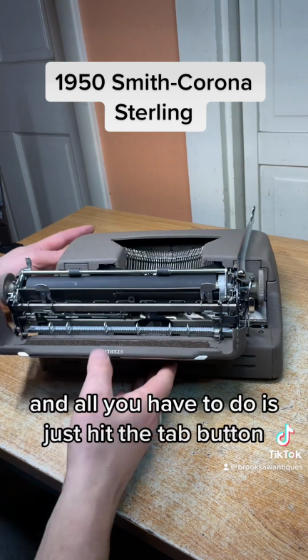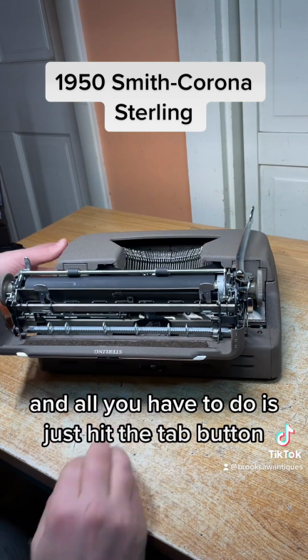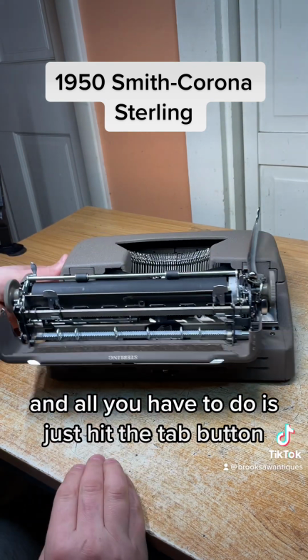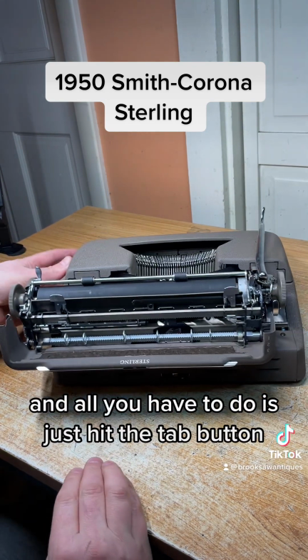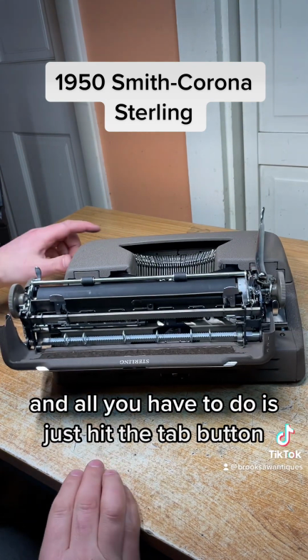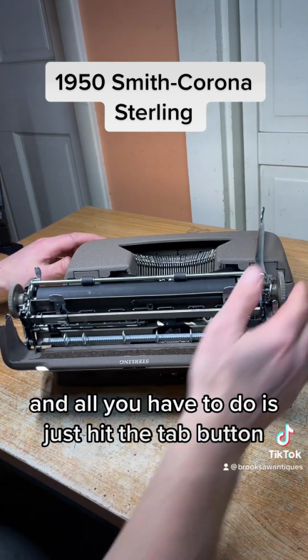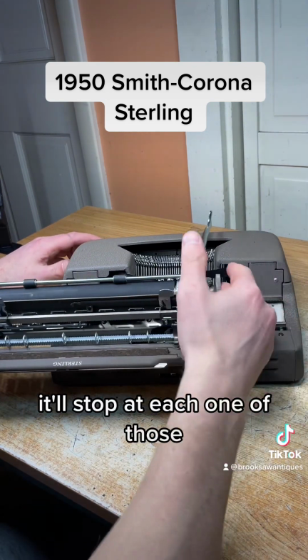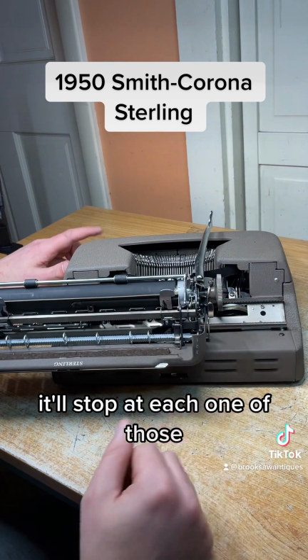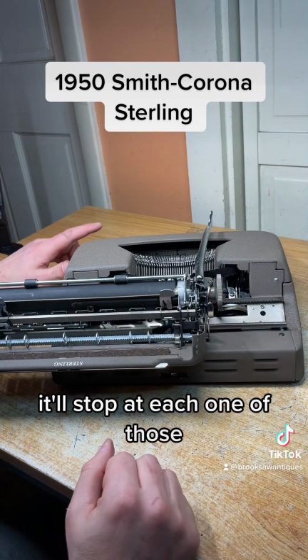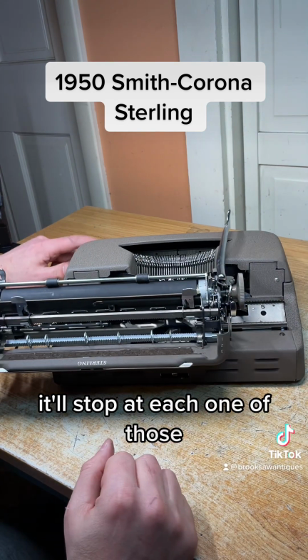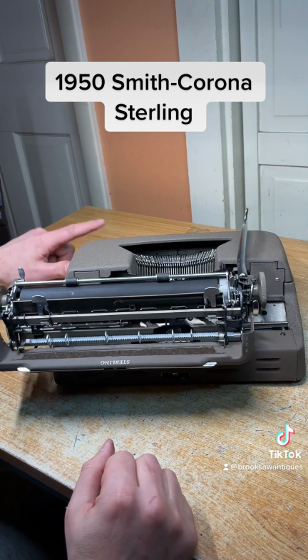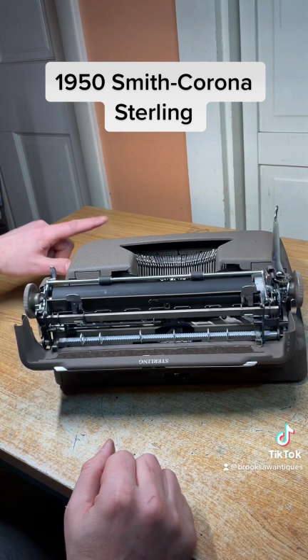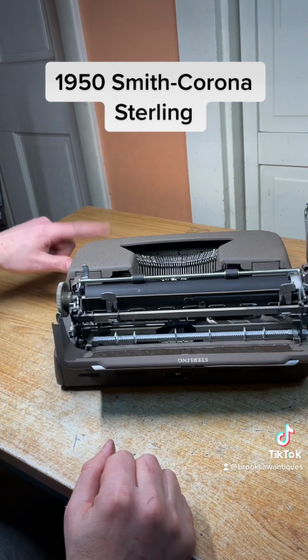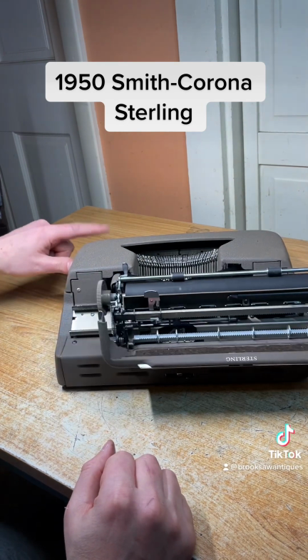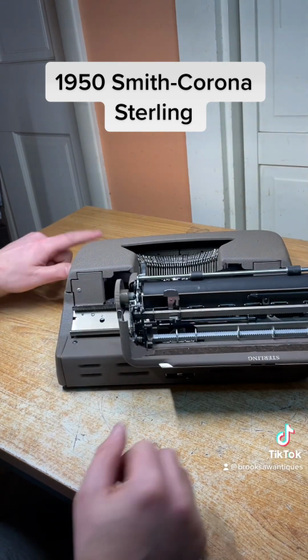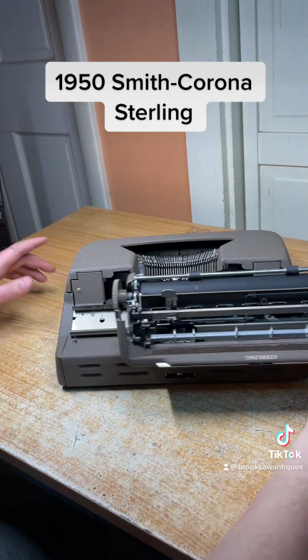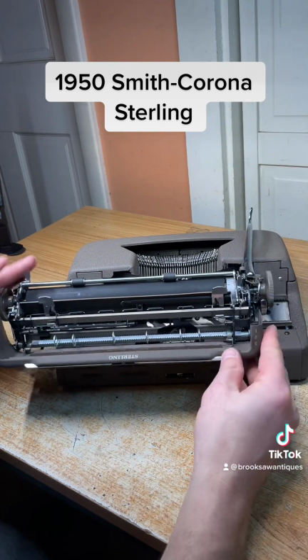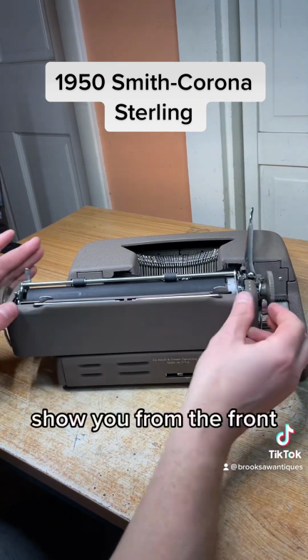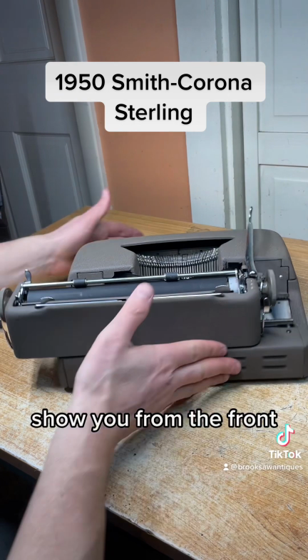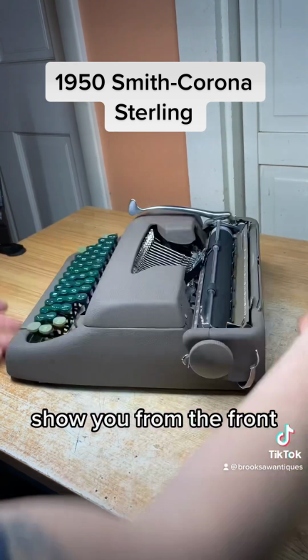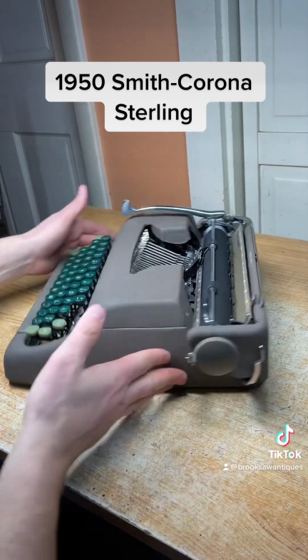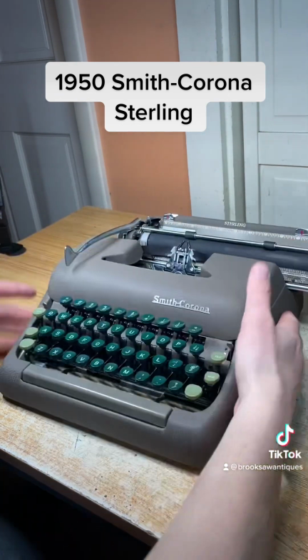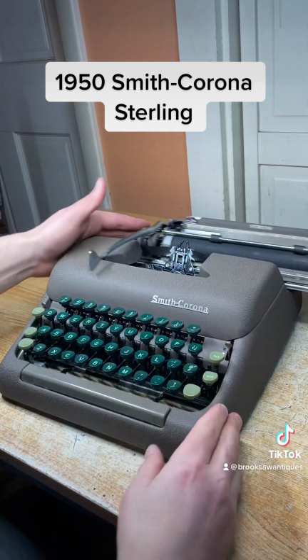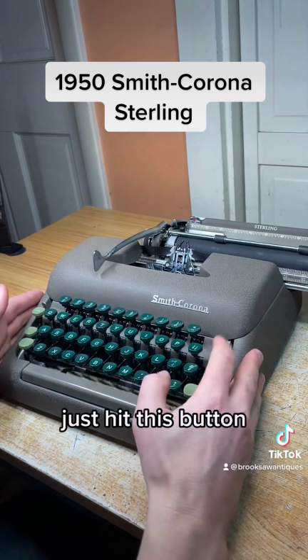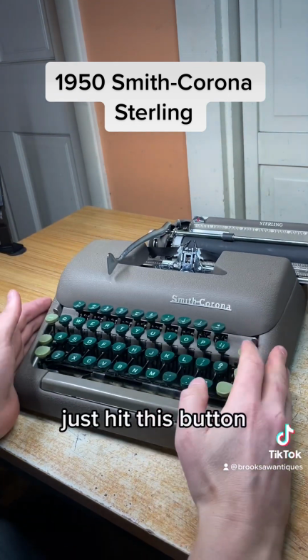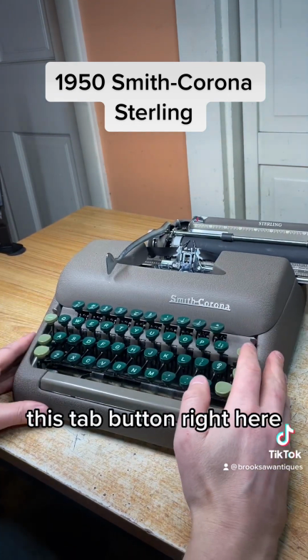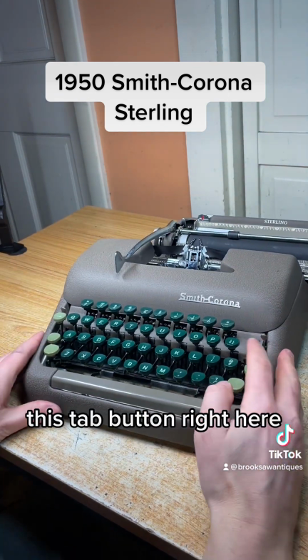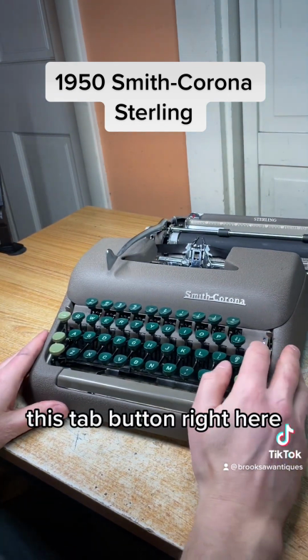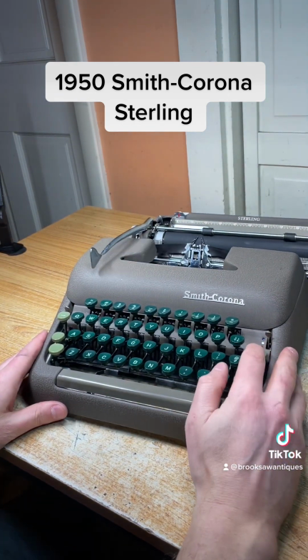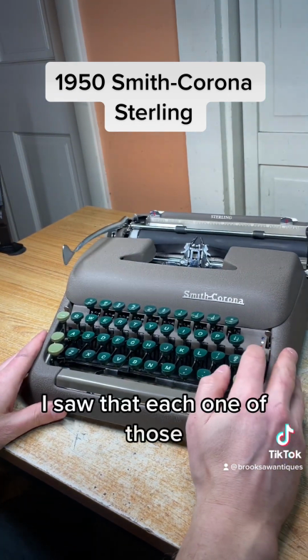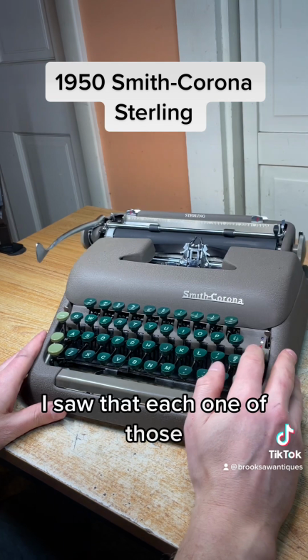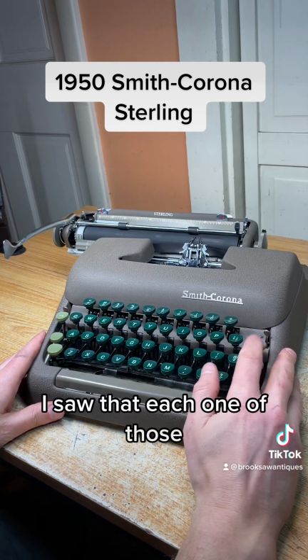All you have to do is just hit the tab button and it'll stop at each one of those. You can see — I'll show you from the front. Just hit this tab button right here and it stops at each one of those.